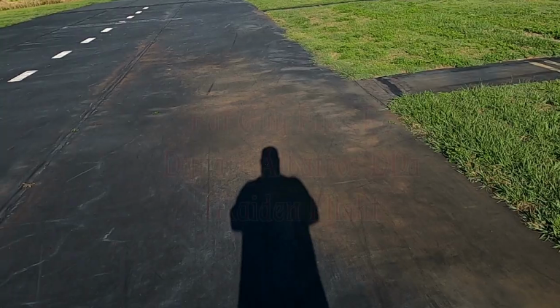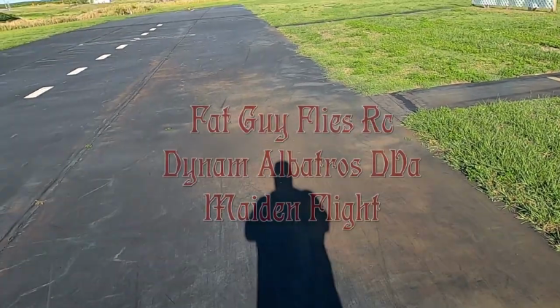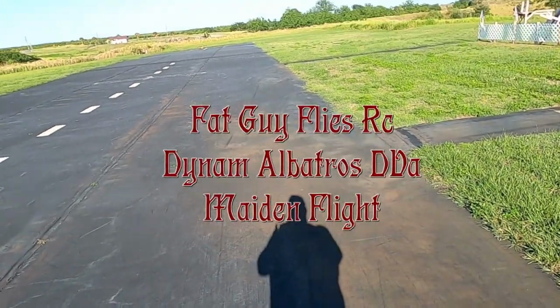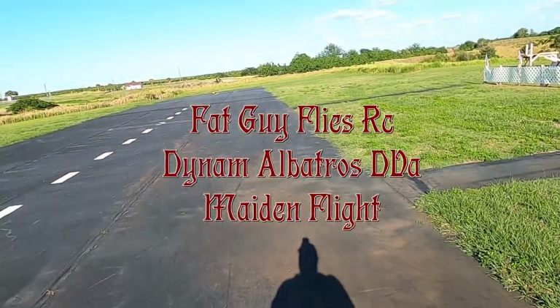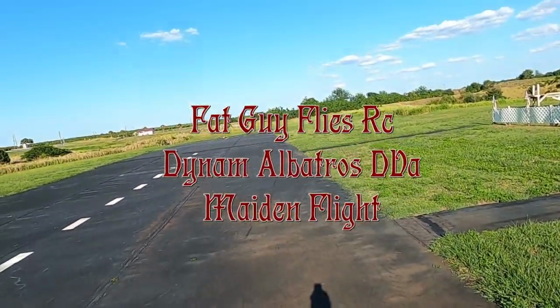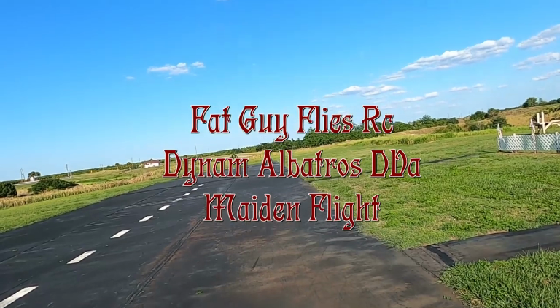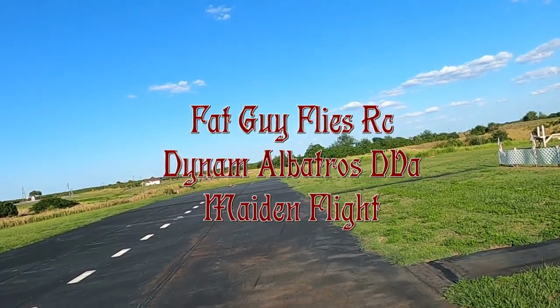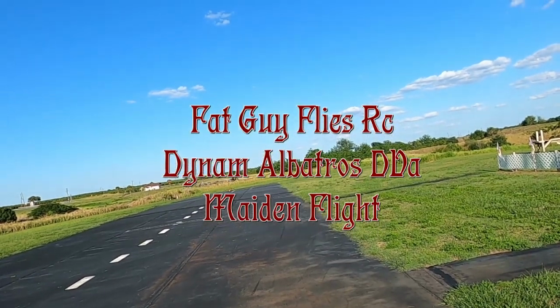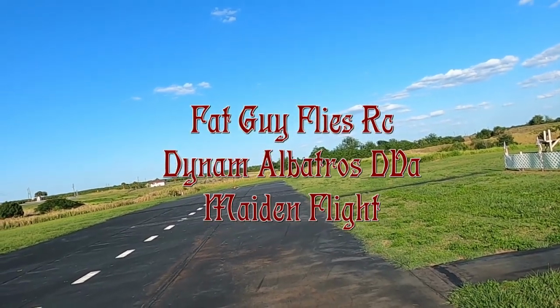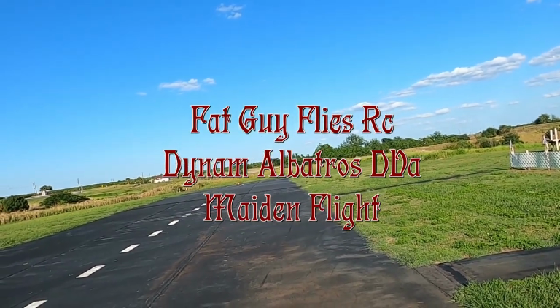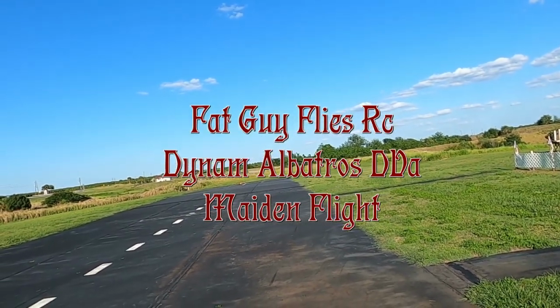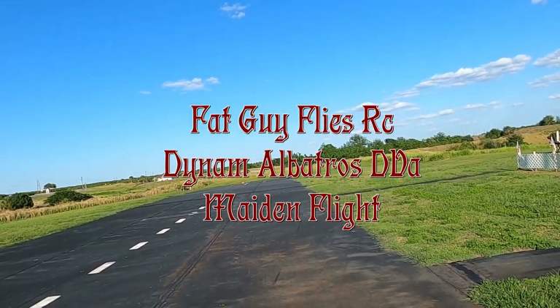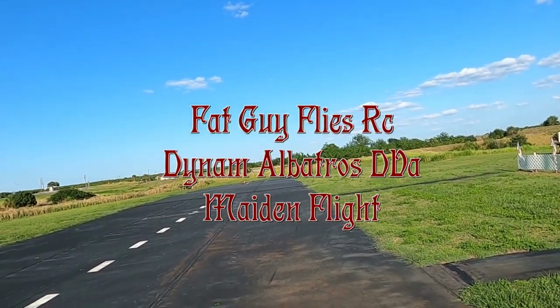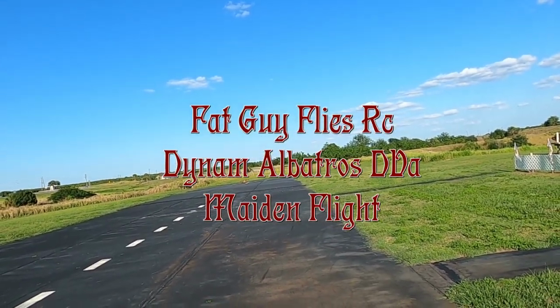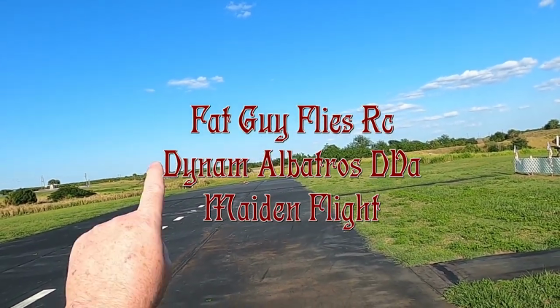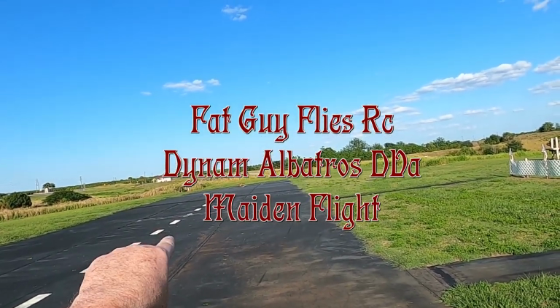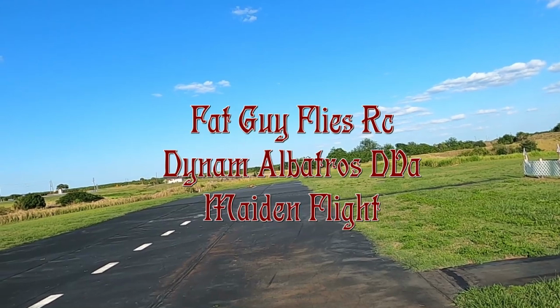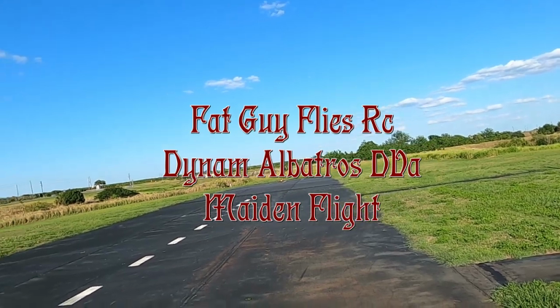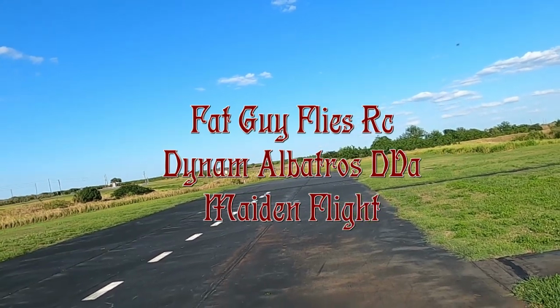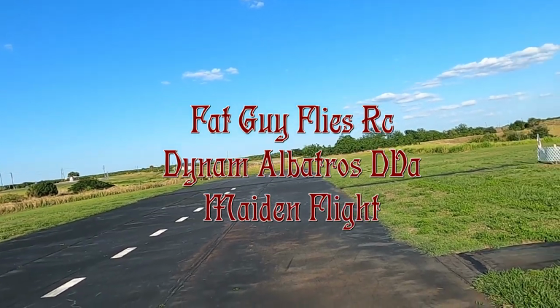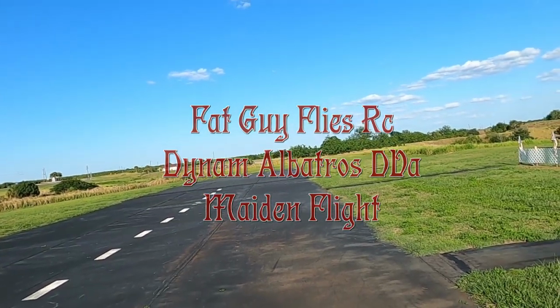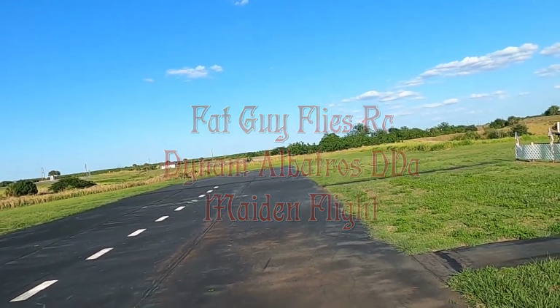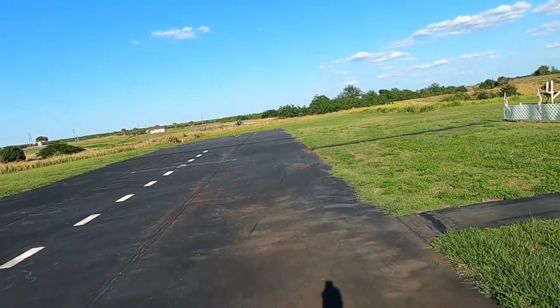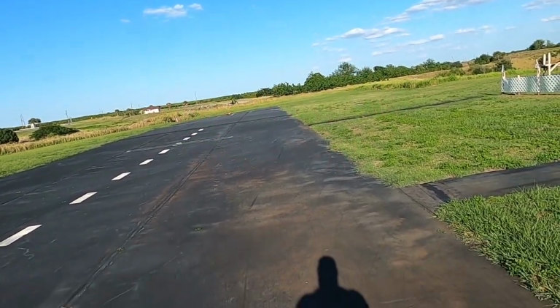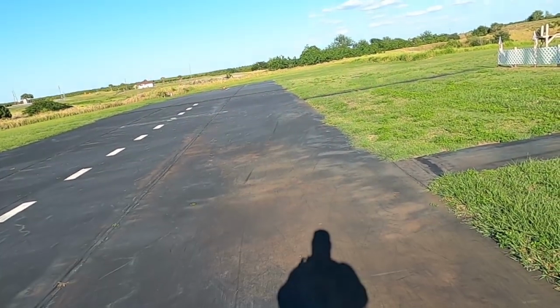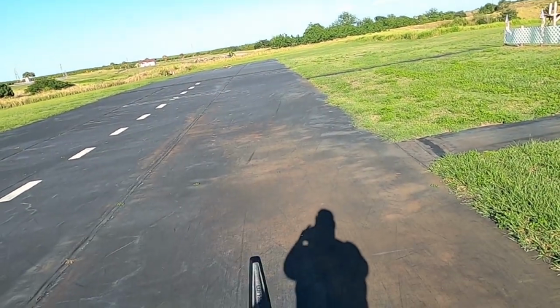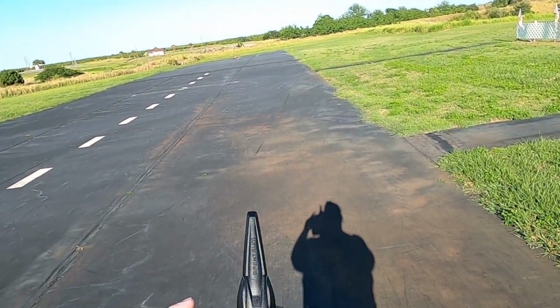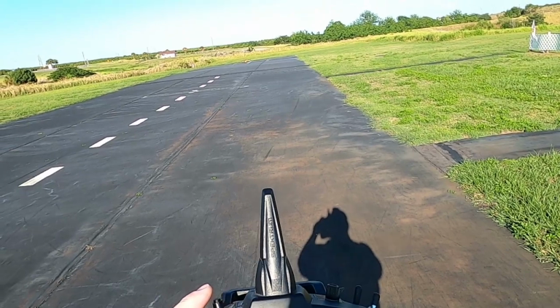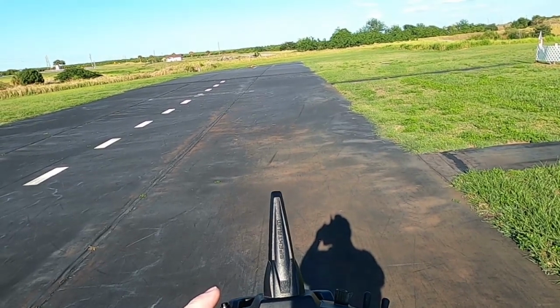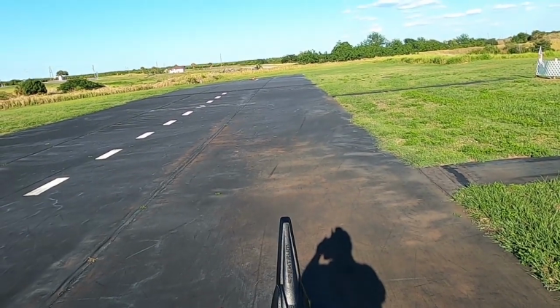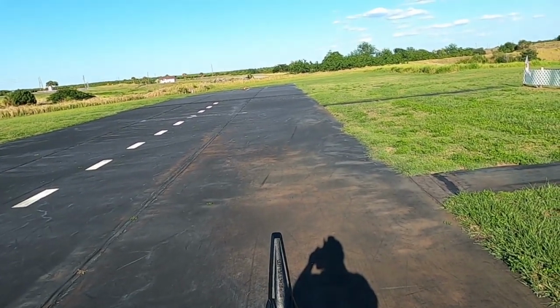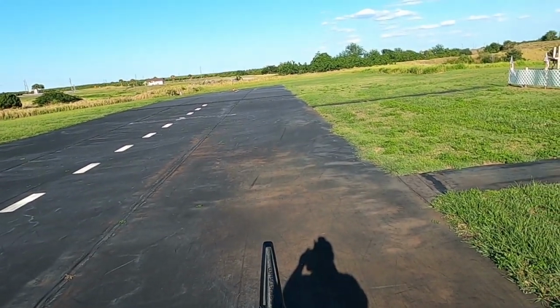Well folks, Fat Guy Flies RC here. We're out here at the Avon Park field. If you look down there at the other end of the runway, you'll see the Dynam Albatross. We're going to get it fixed and do a range test on her.